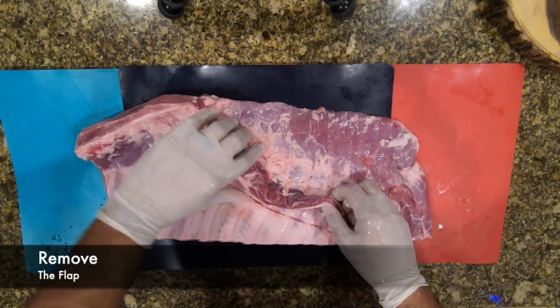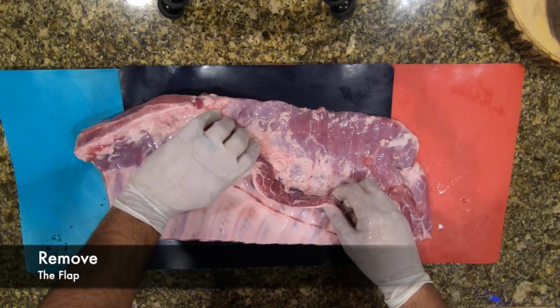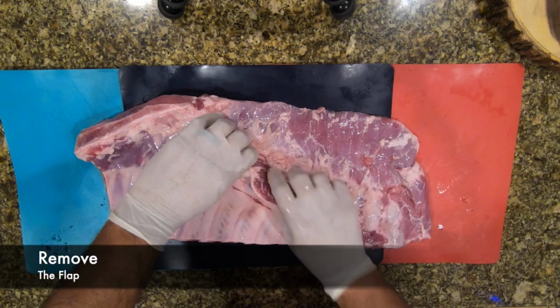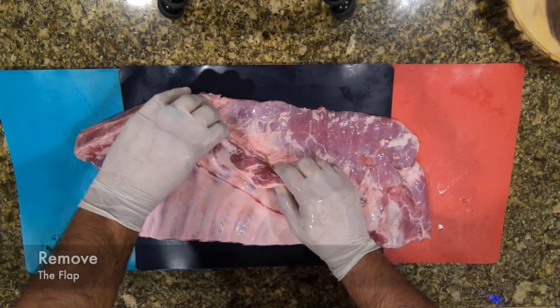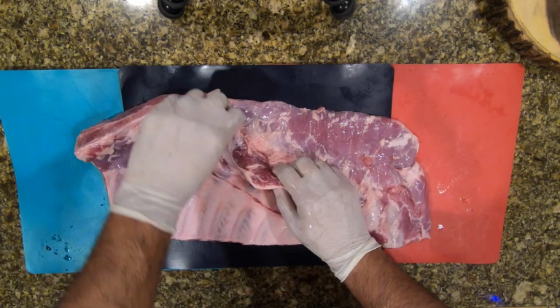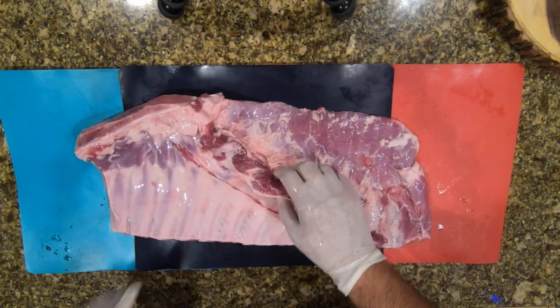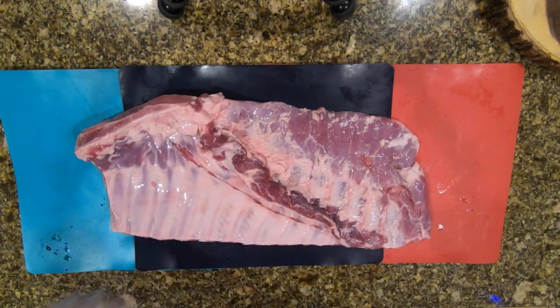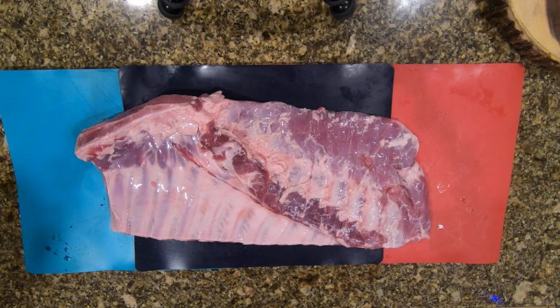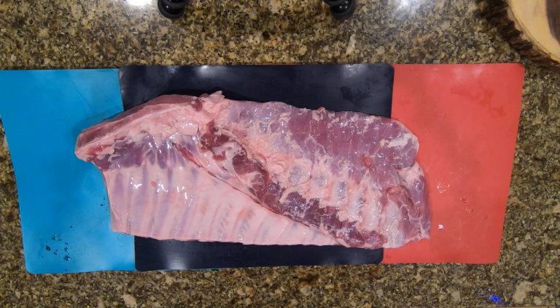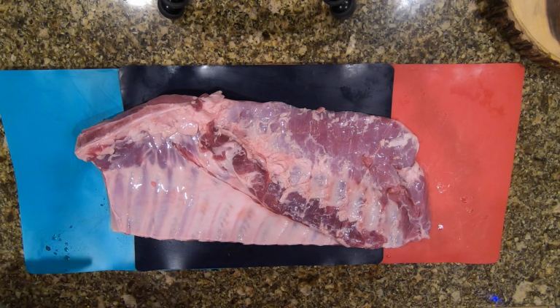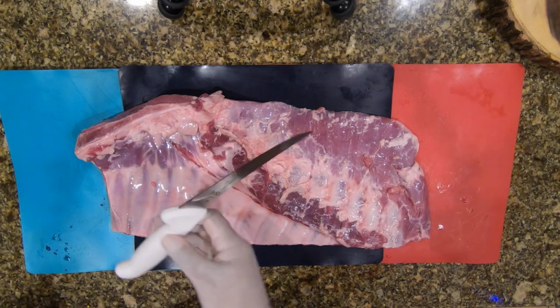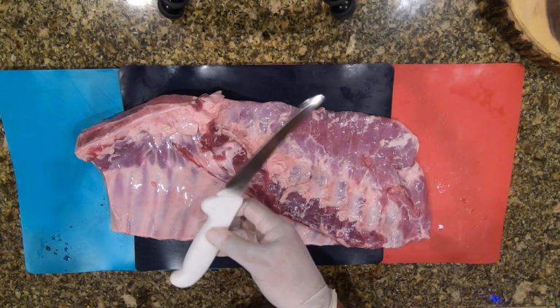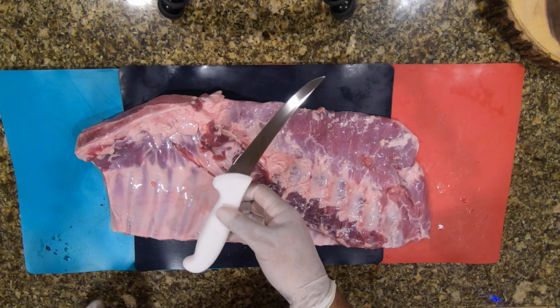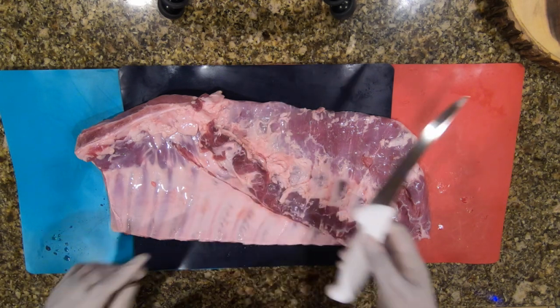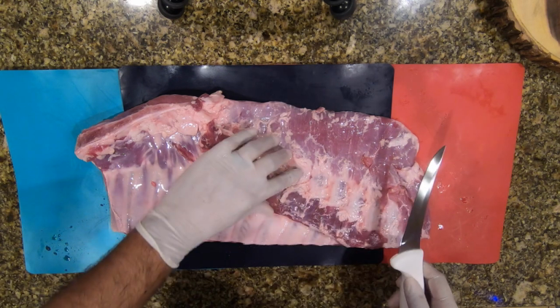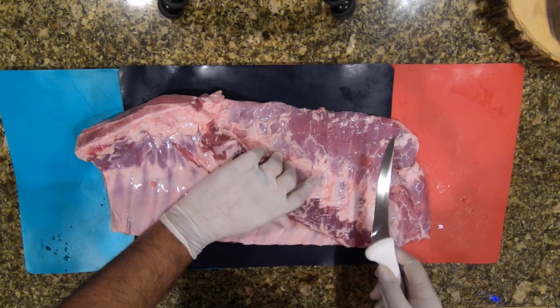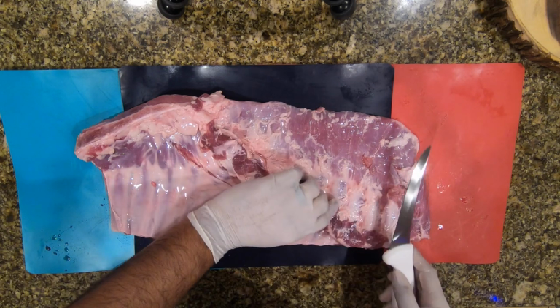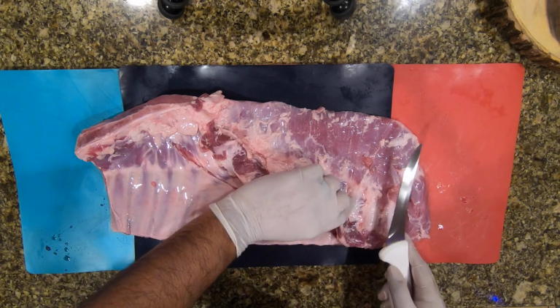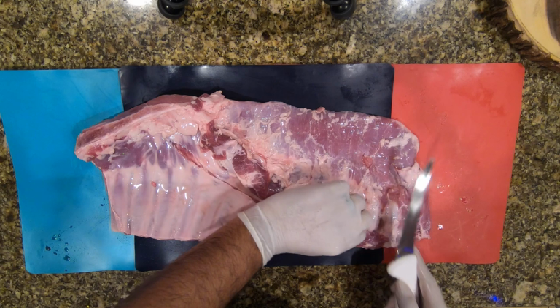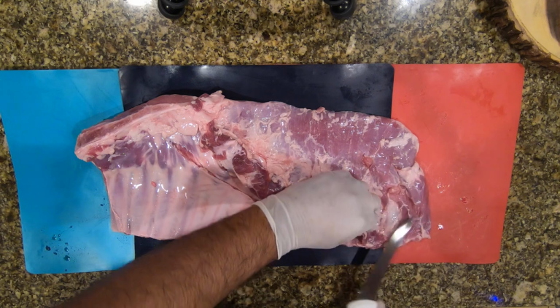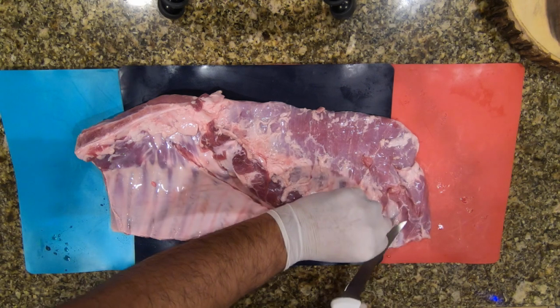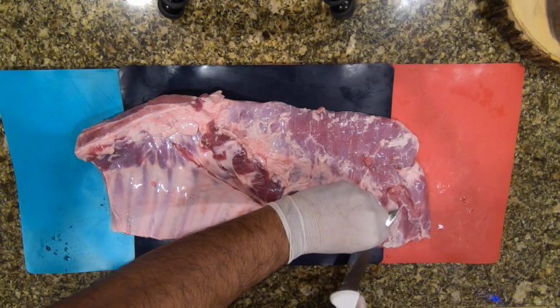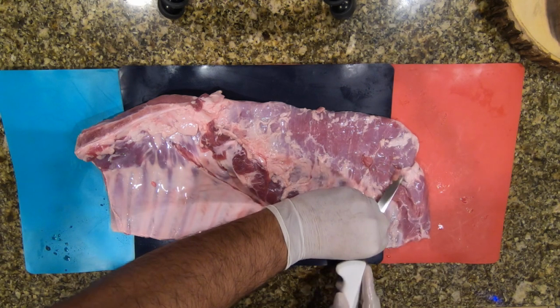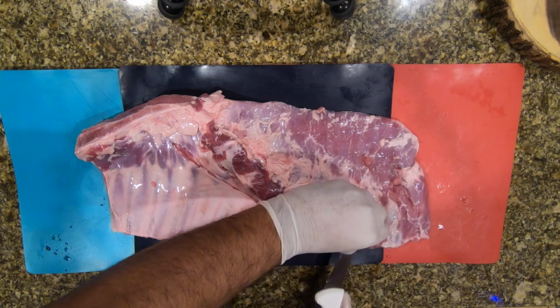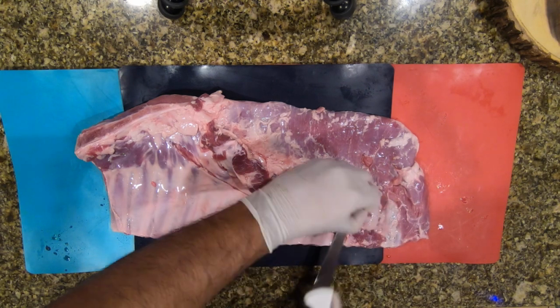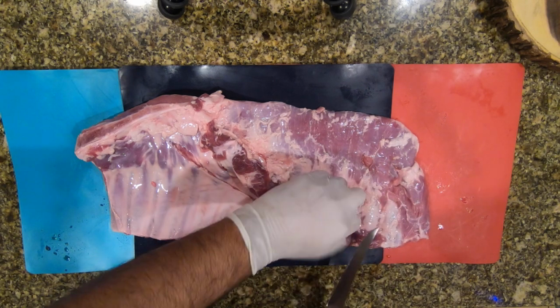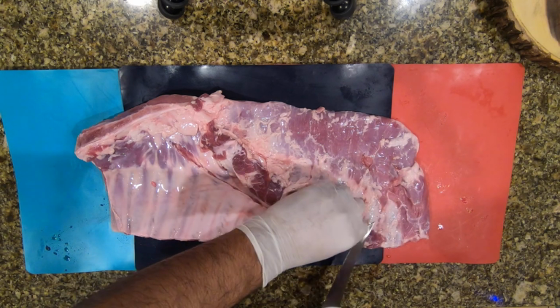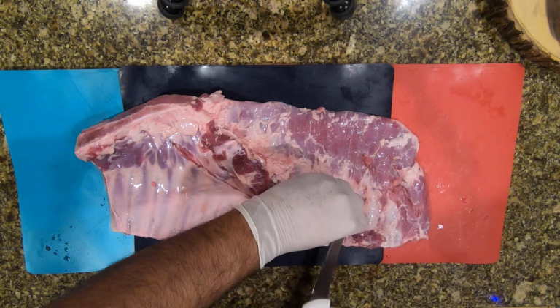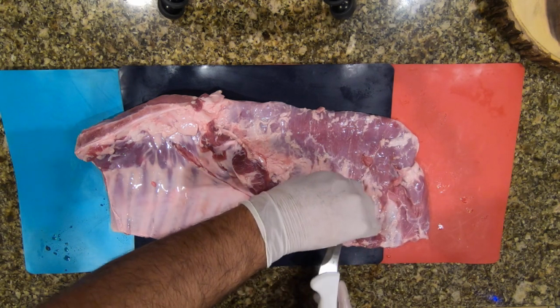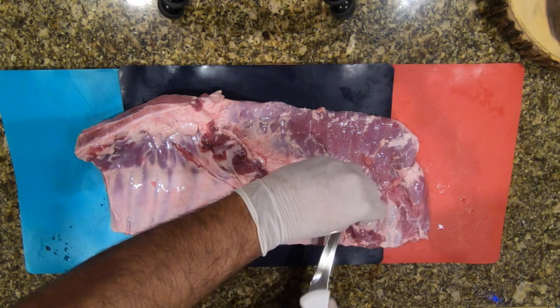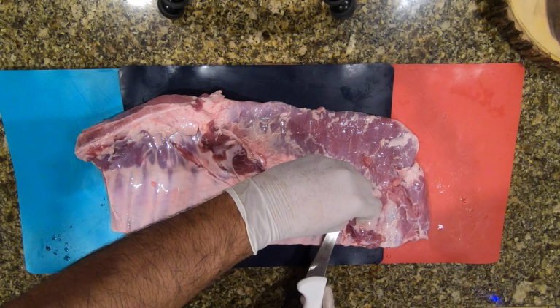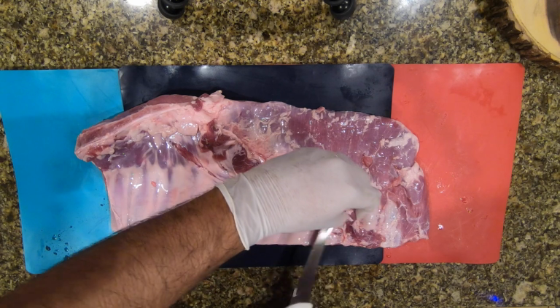Now I'm going to proceed to removing the flap. You can use a boning knife or any kind of knife that you have, but this knife cuts nice and sharp. We're going to go ahead and slice this up.